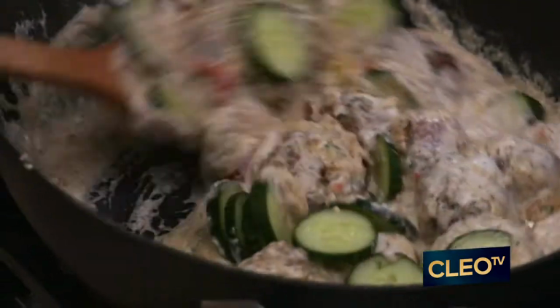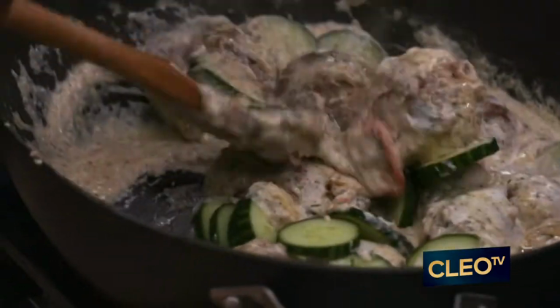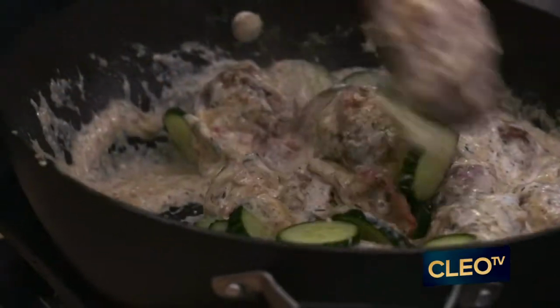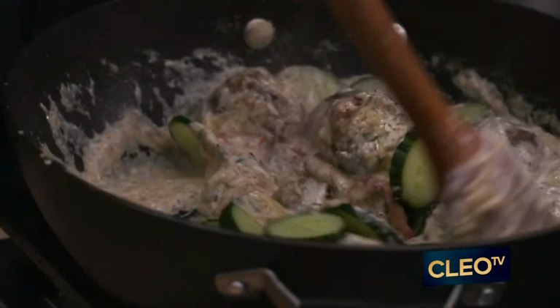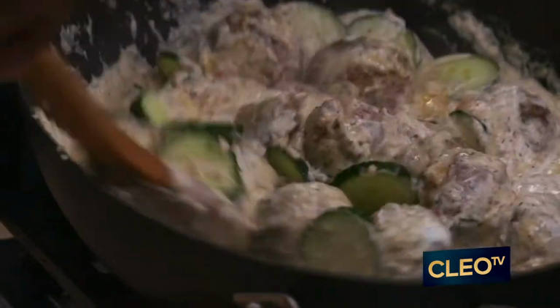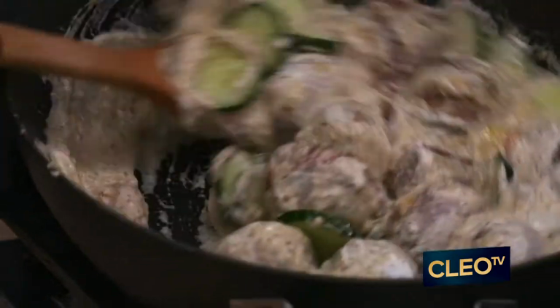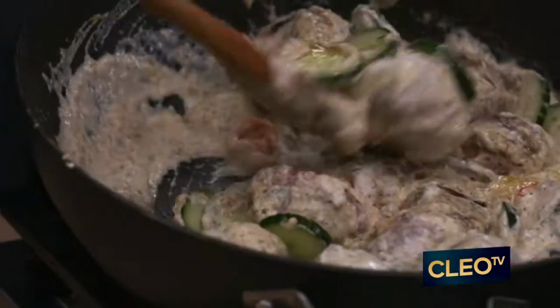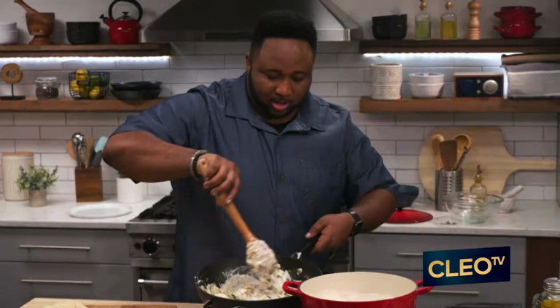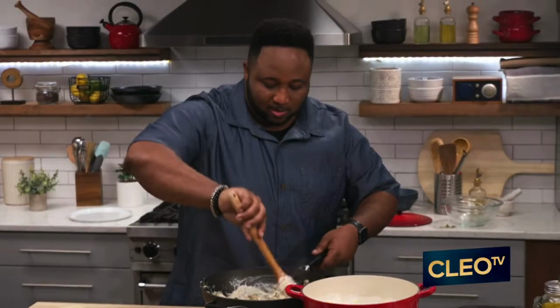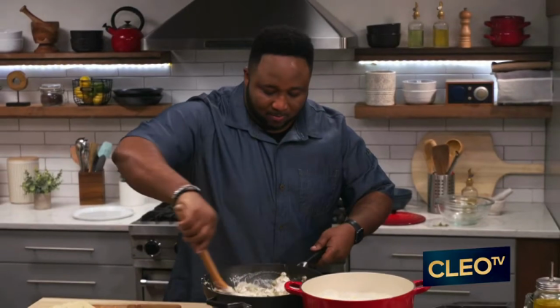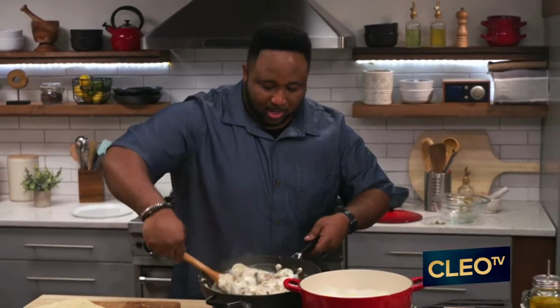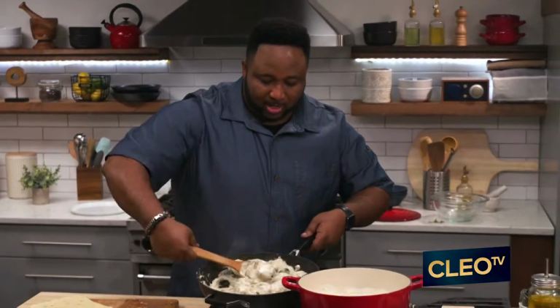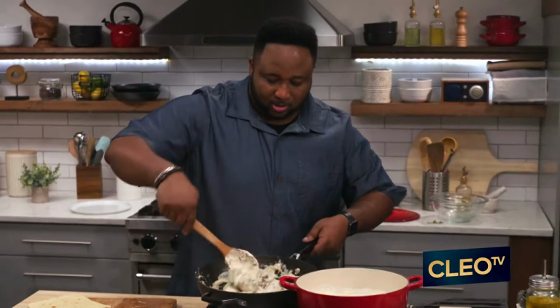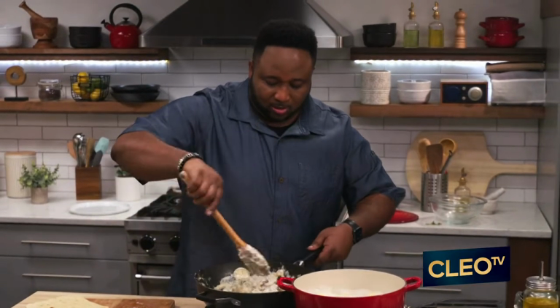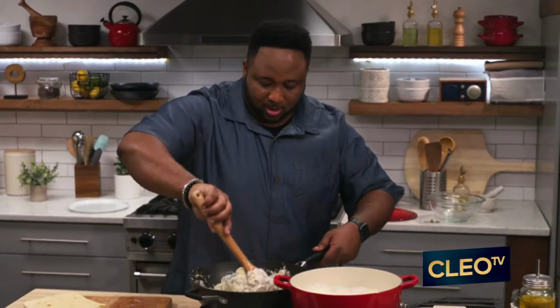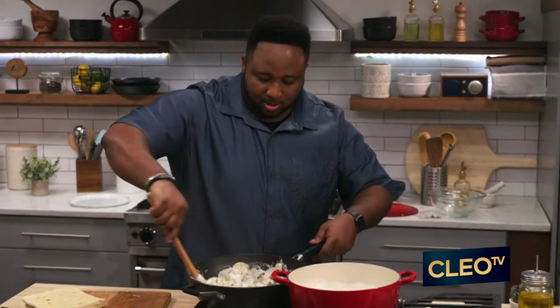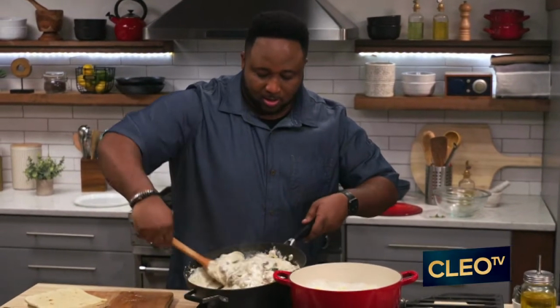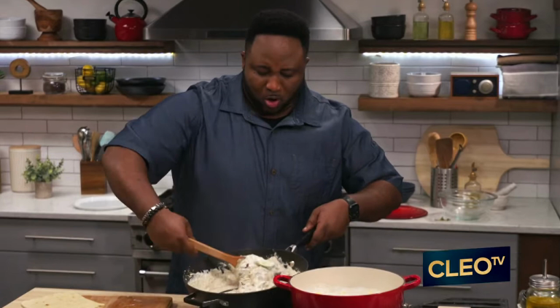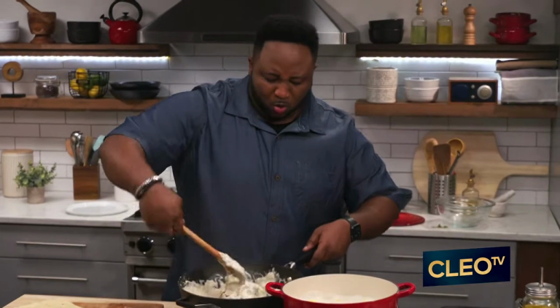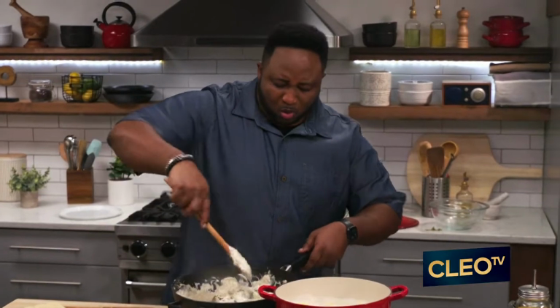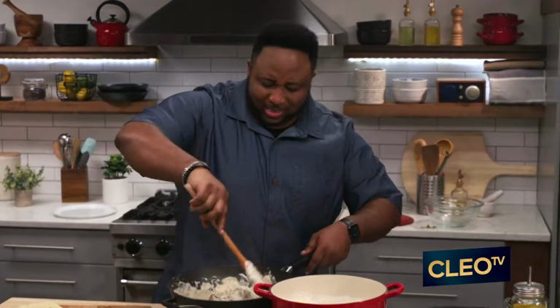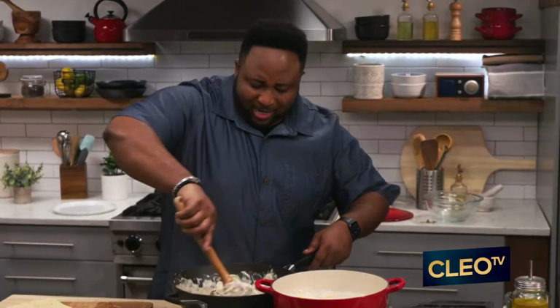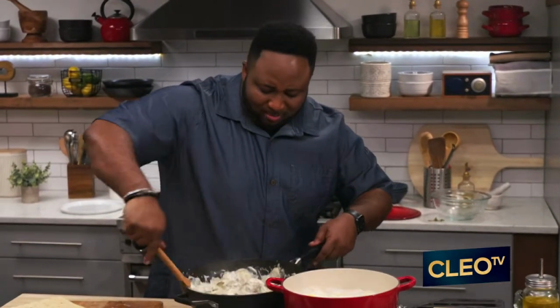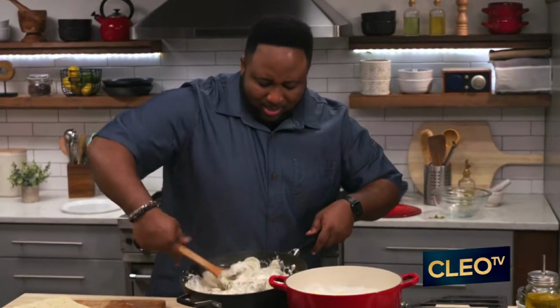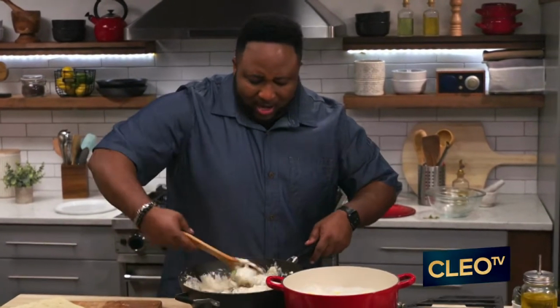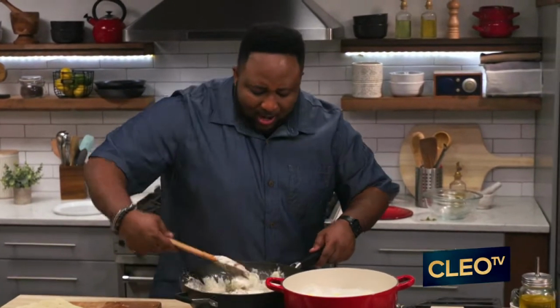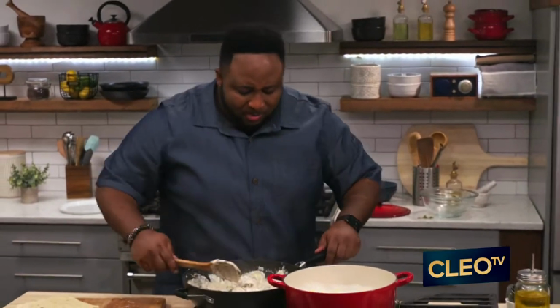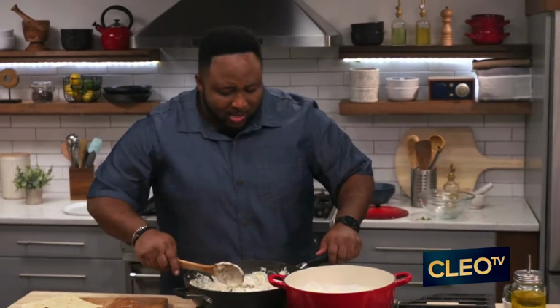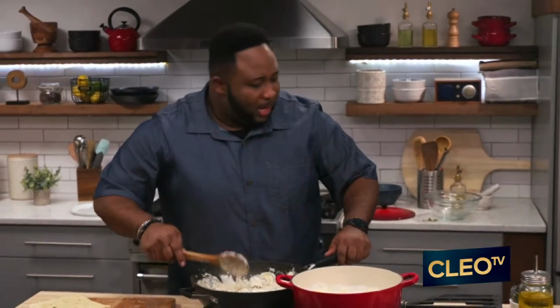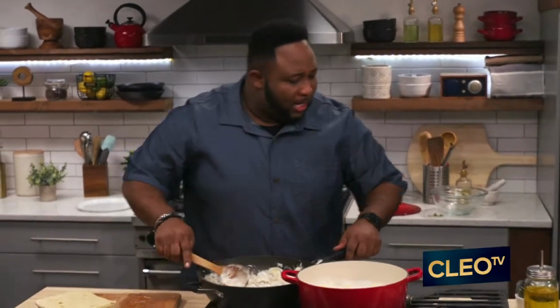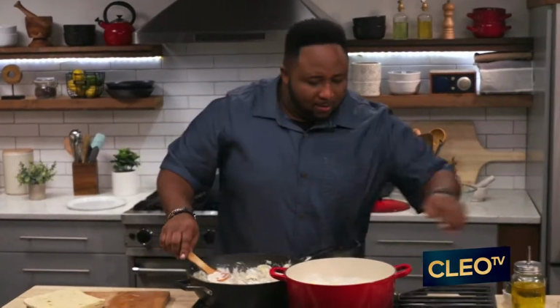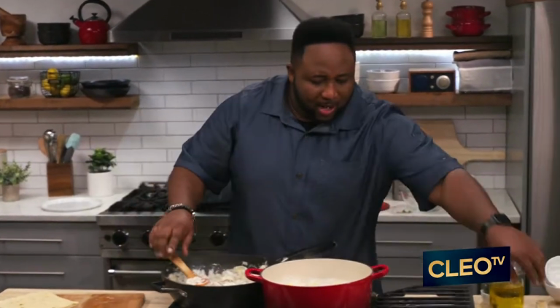Nice and coated. Blend it in so well here. This thing is smelling good, smelling good right here.